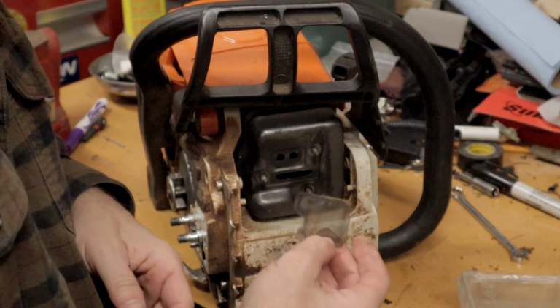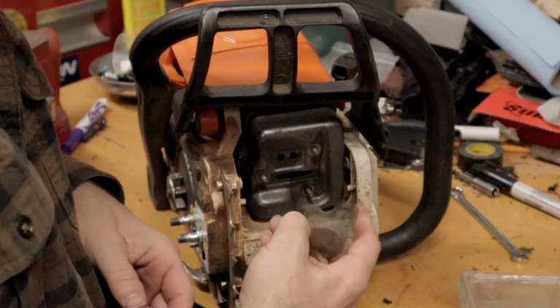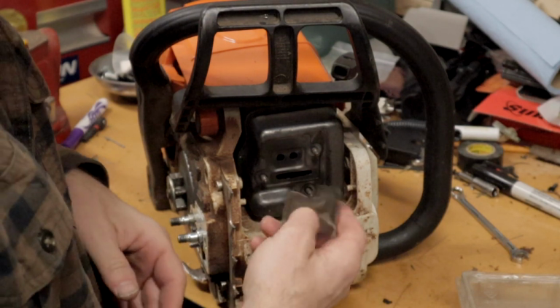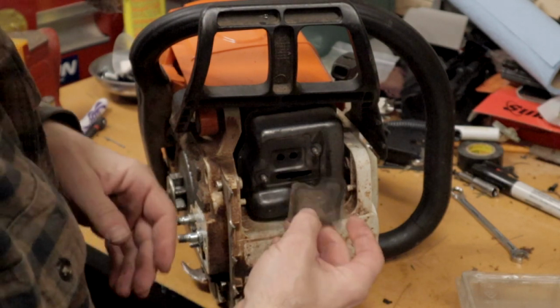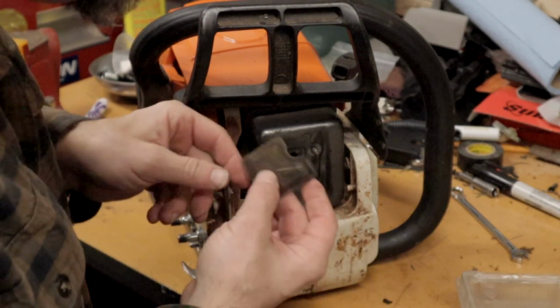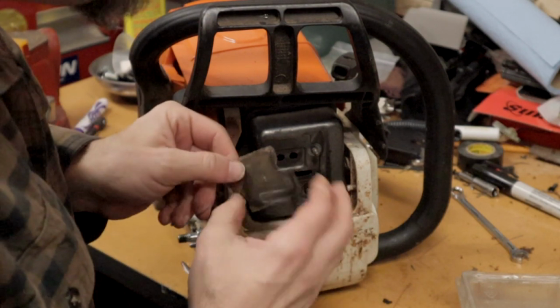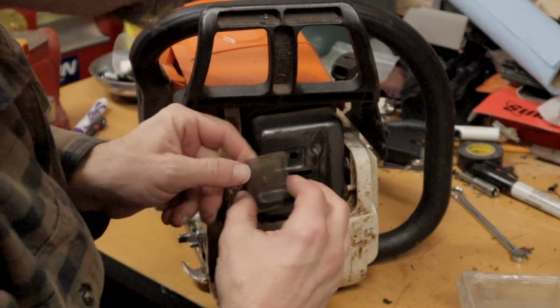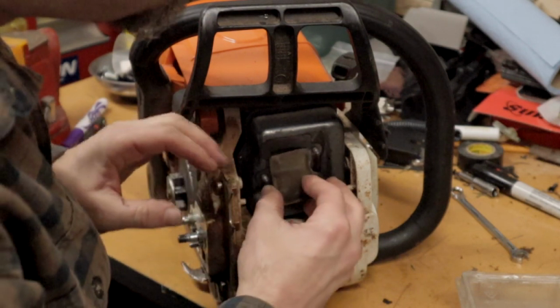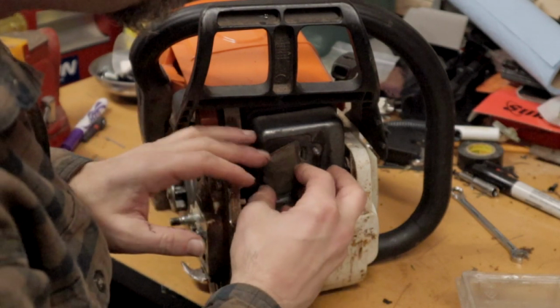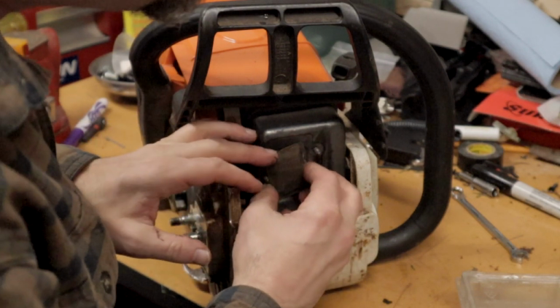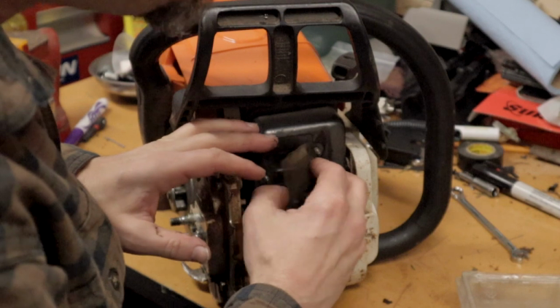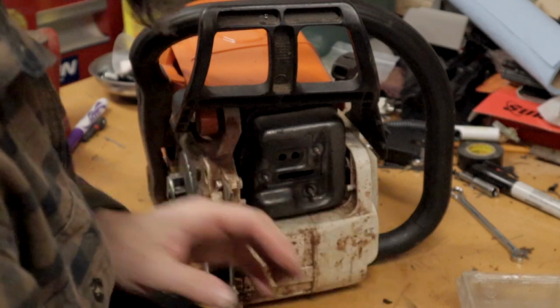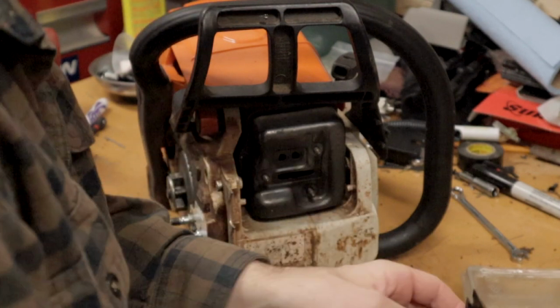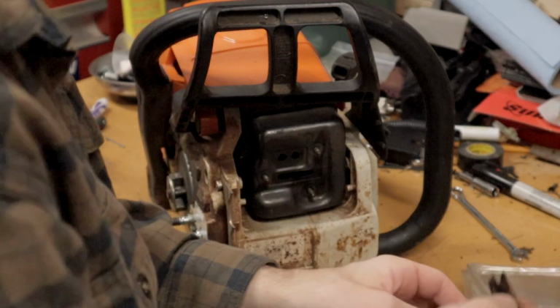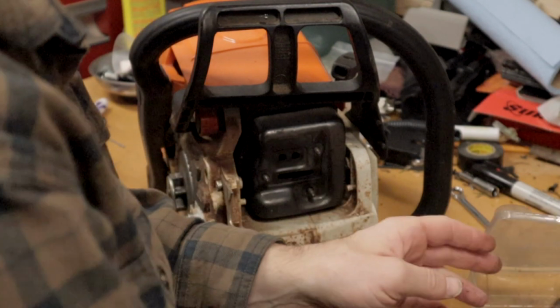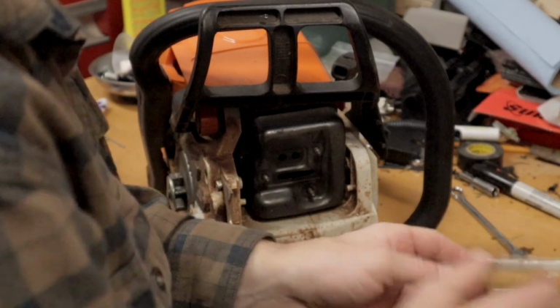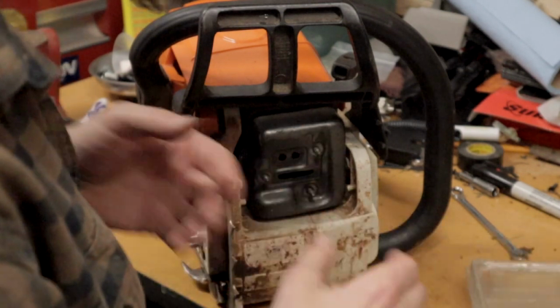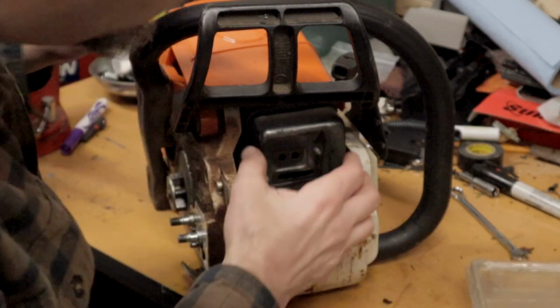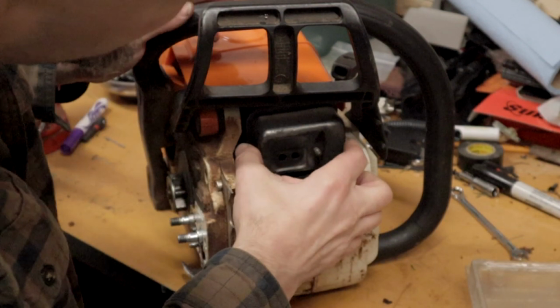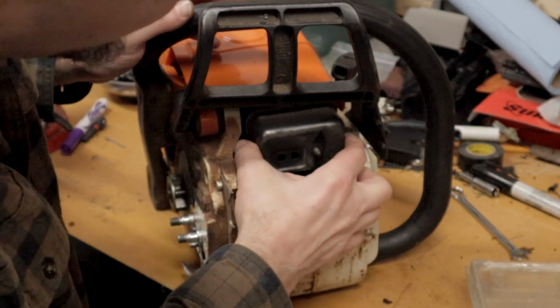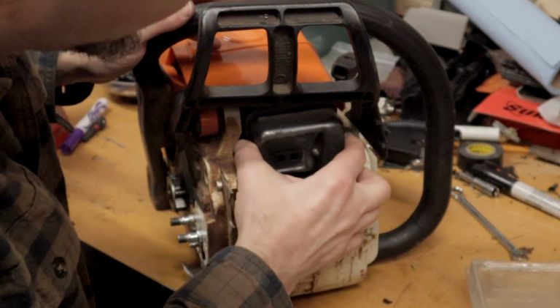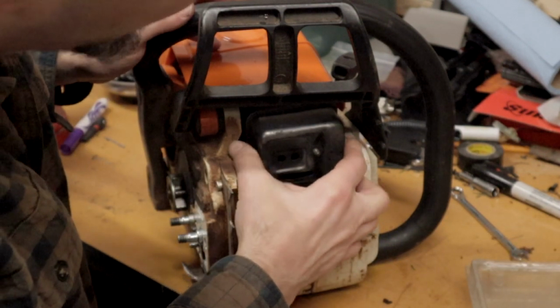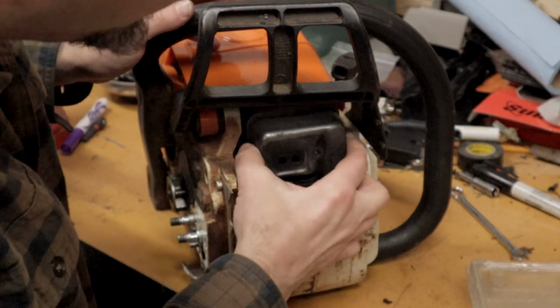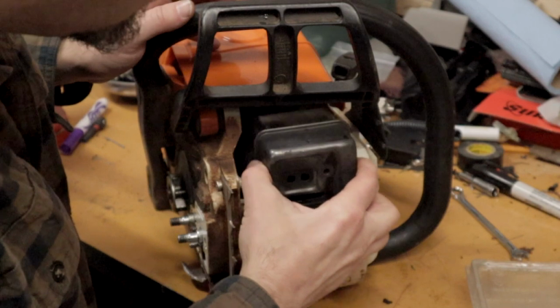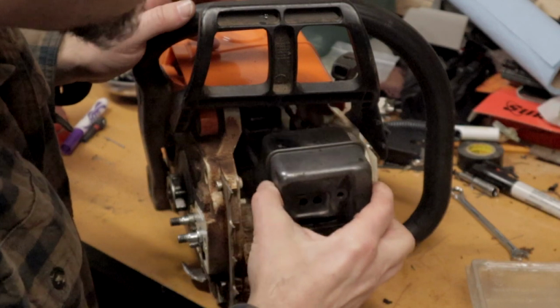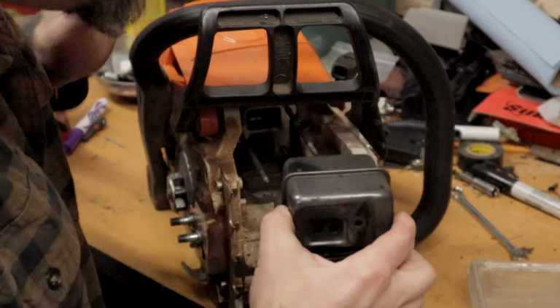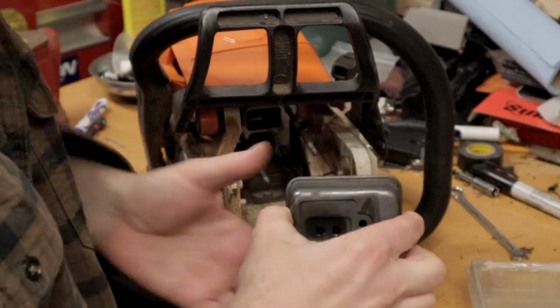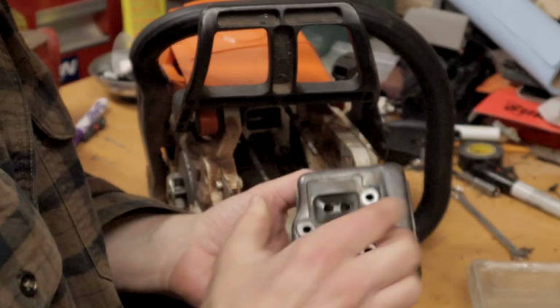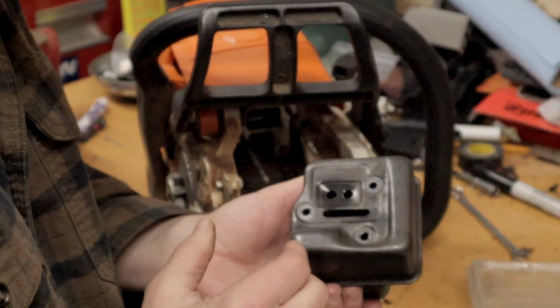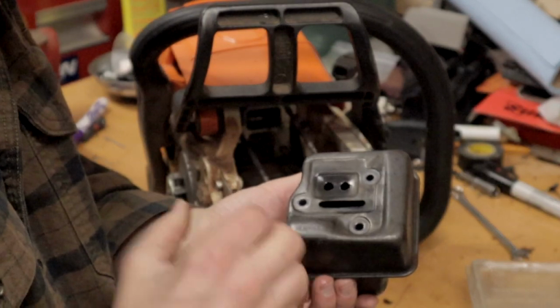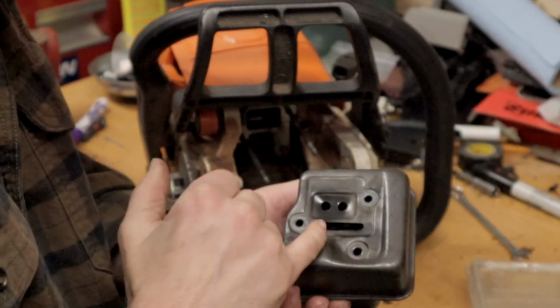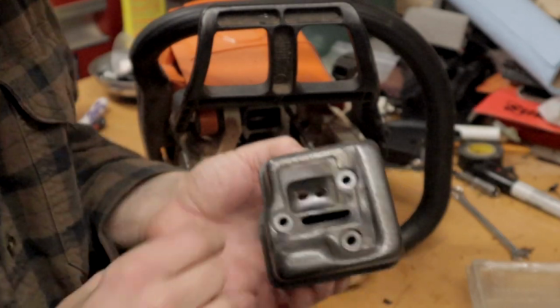It's good to take these off periodically. This goes on here, I'll just assemble it real quick. Basically what you do is you pull your muffler off, unbolt it — really simple, three bolts, very easy to do on this.